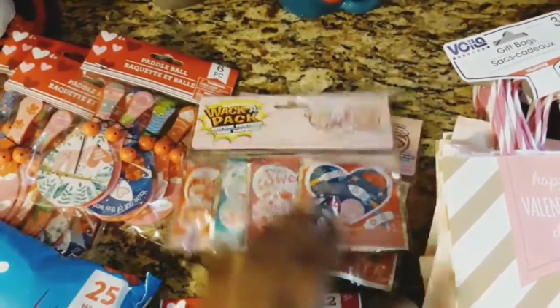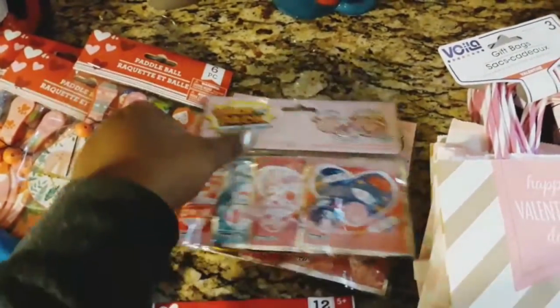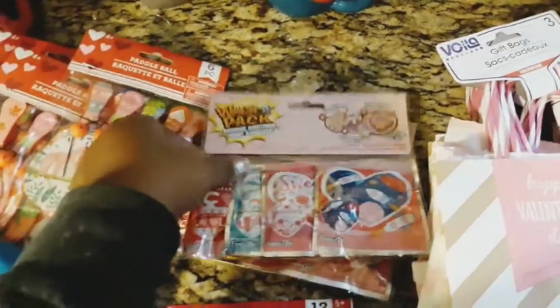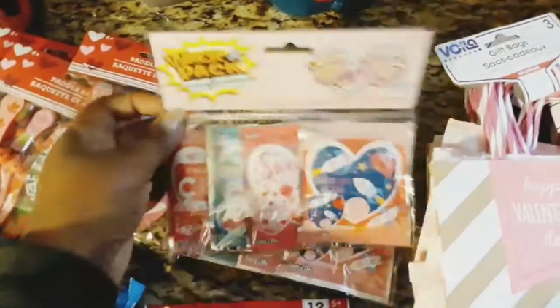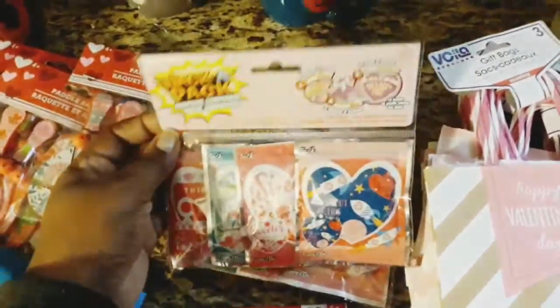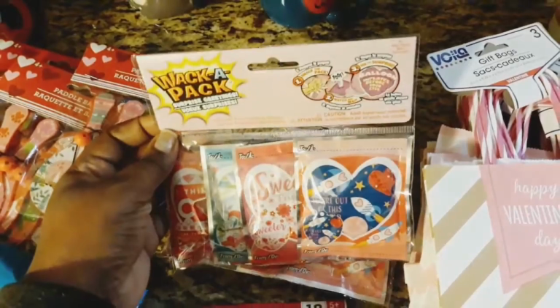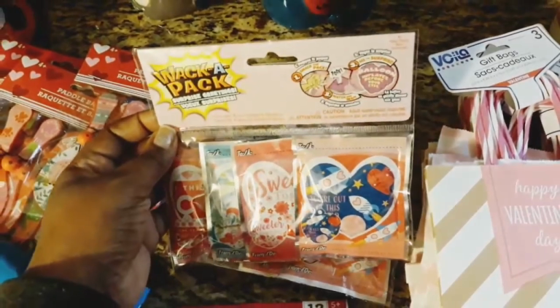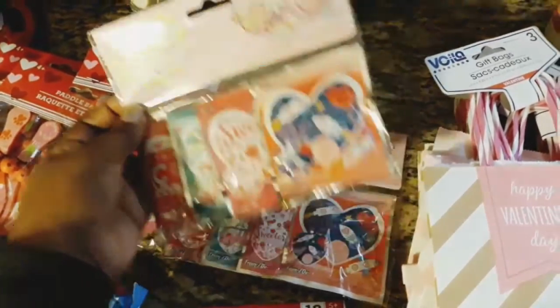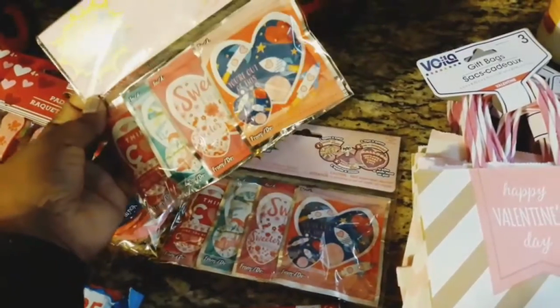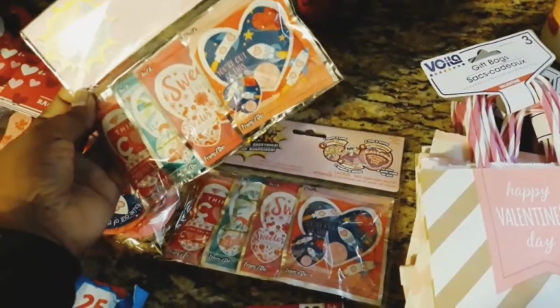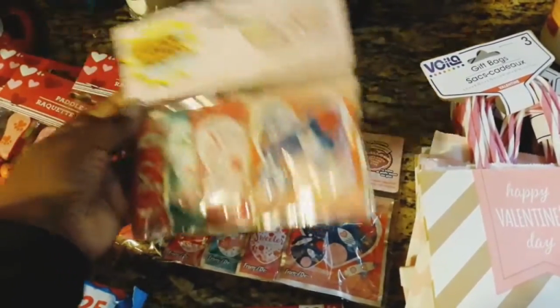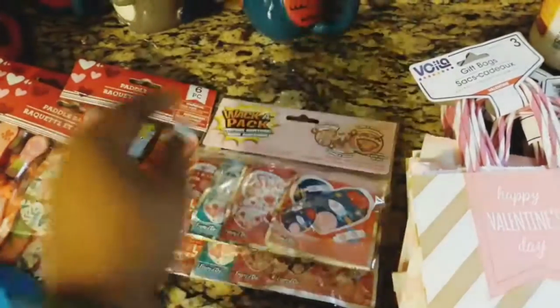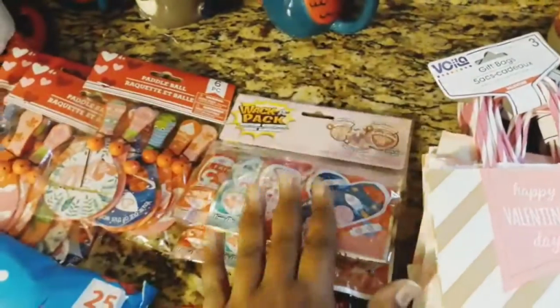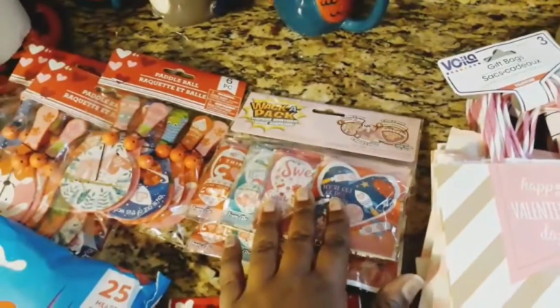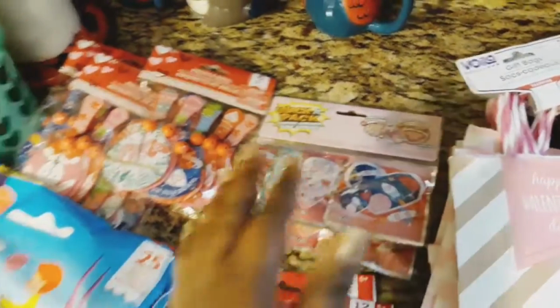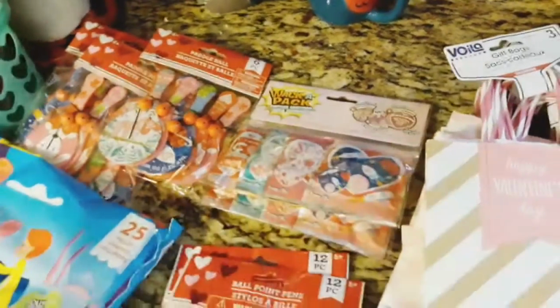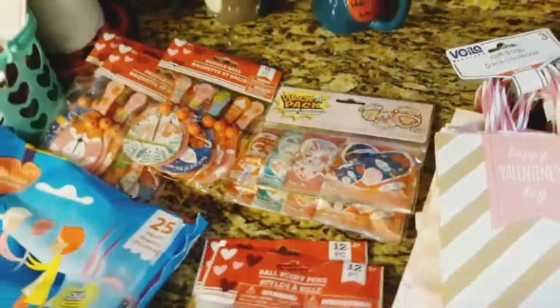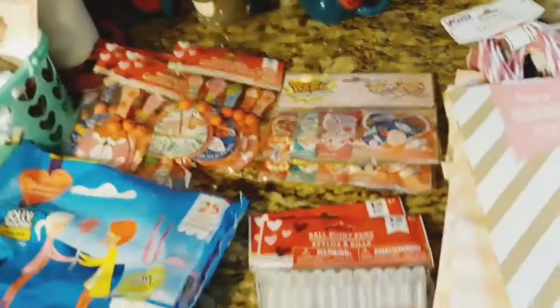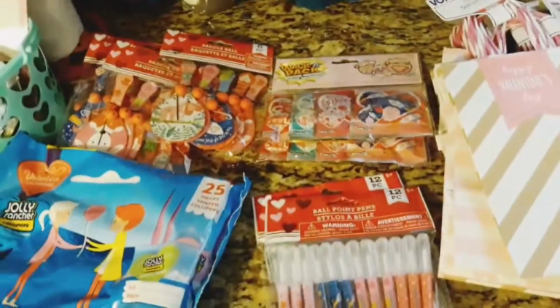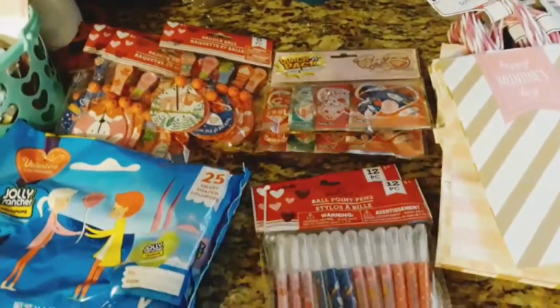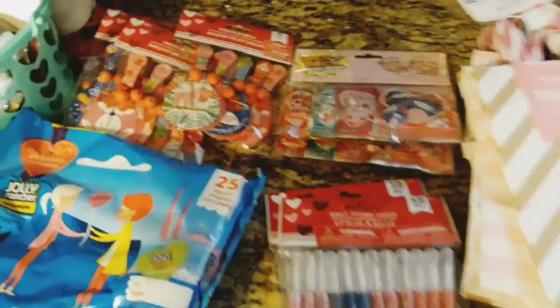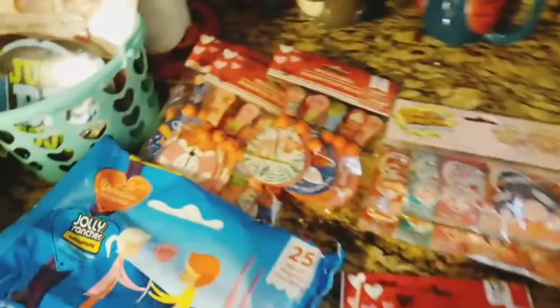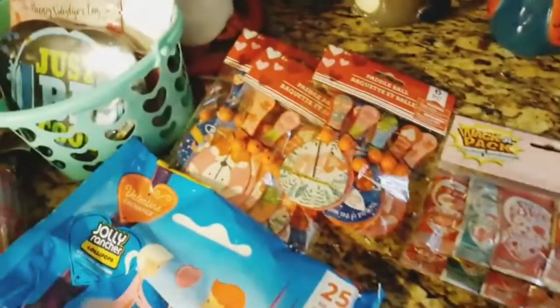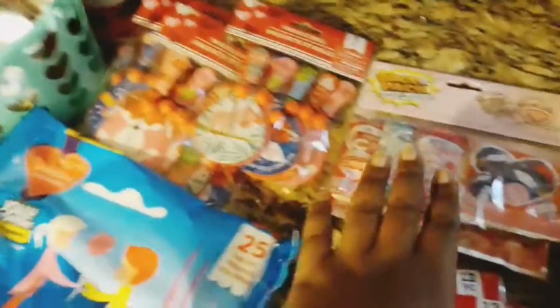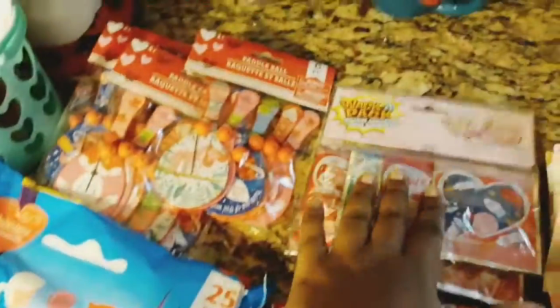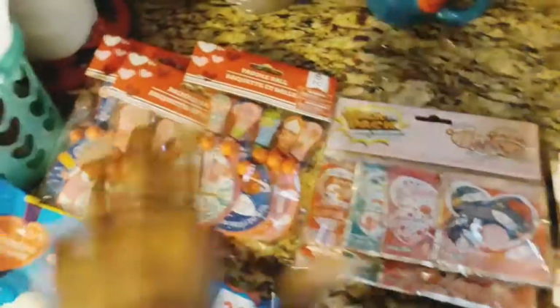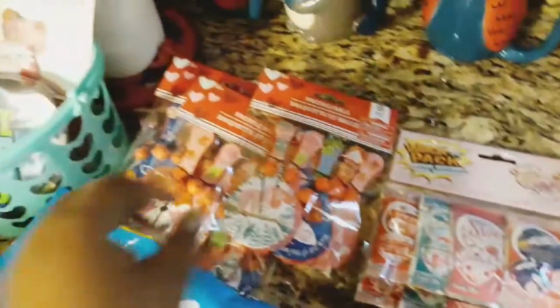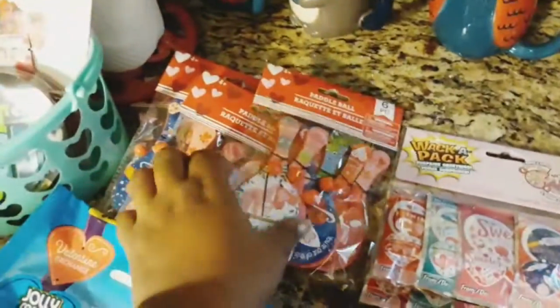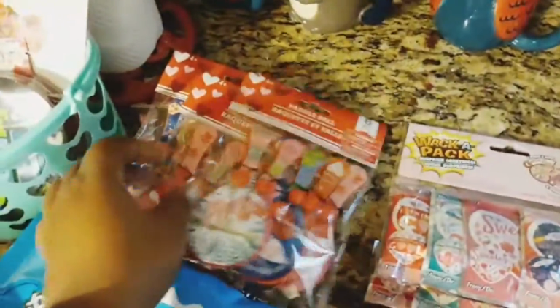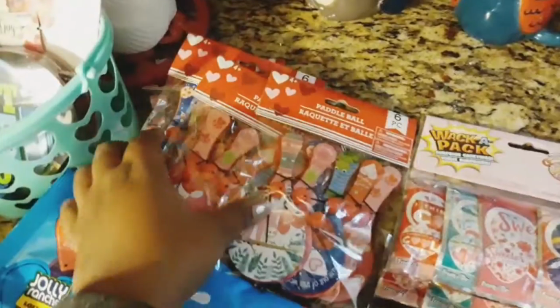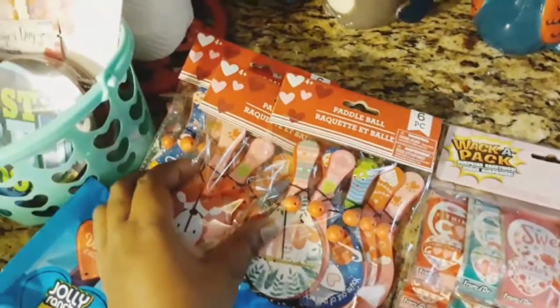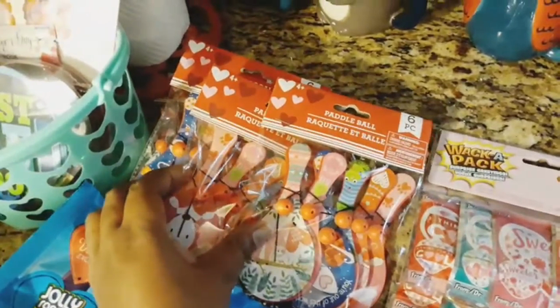Now some of the kids in that class are going to get a lot of these because they only had two packs. His class has 20 kids, so yeah, some of the kids are not going to get those, but we're gonna make it do what it do.